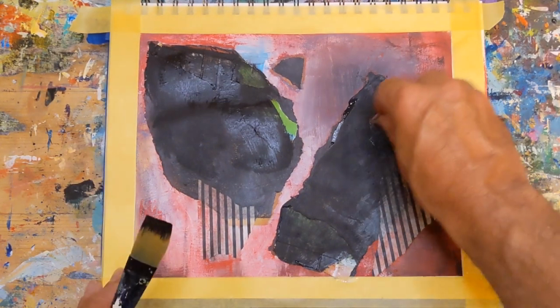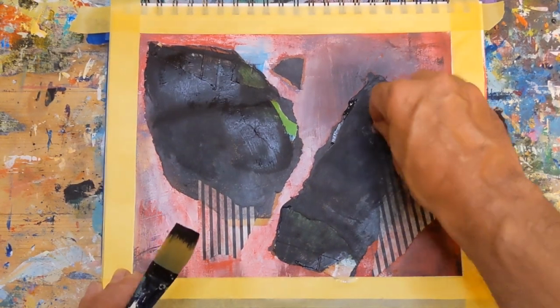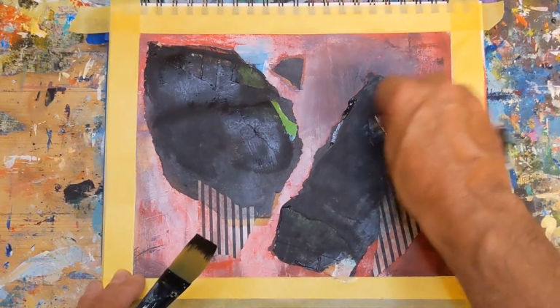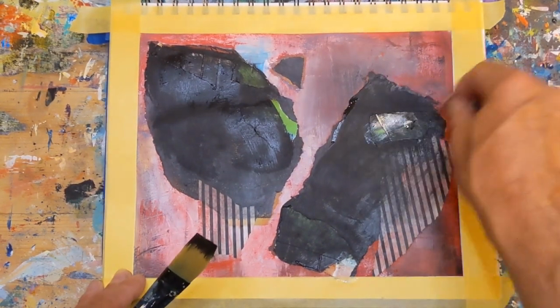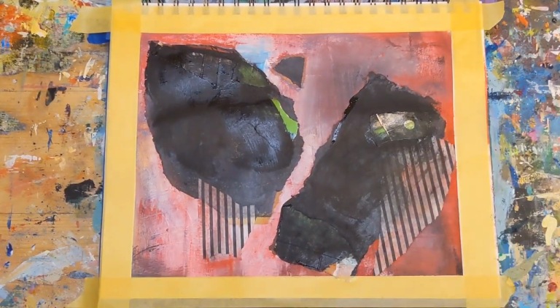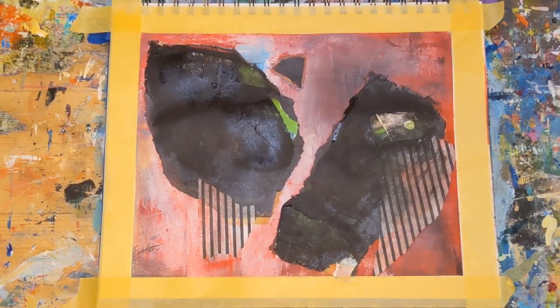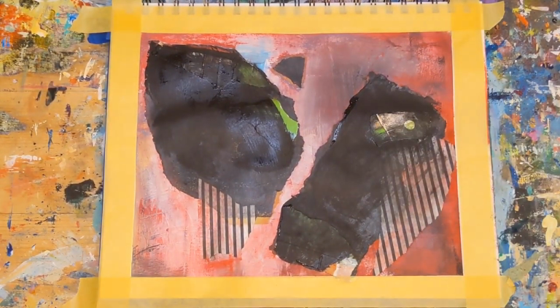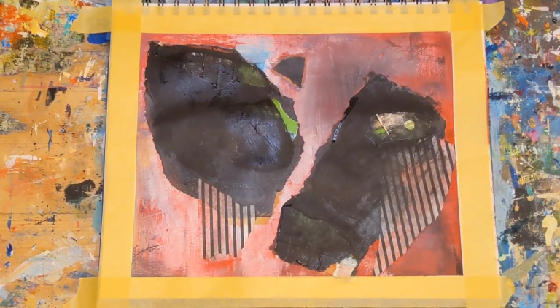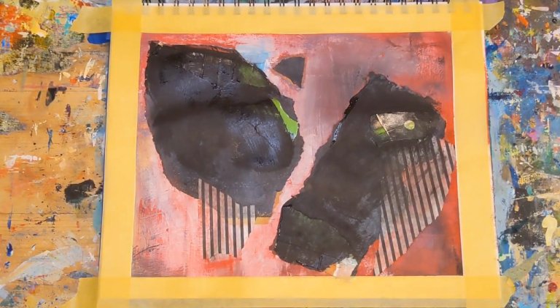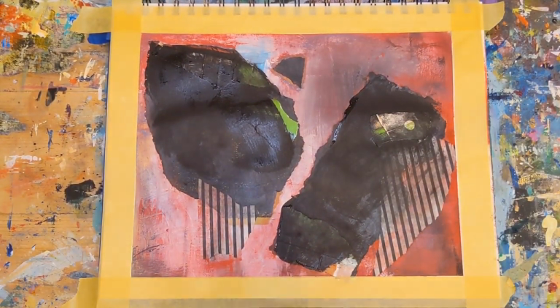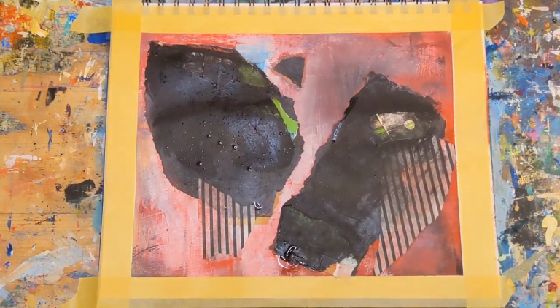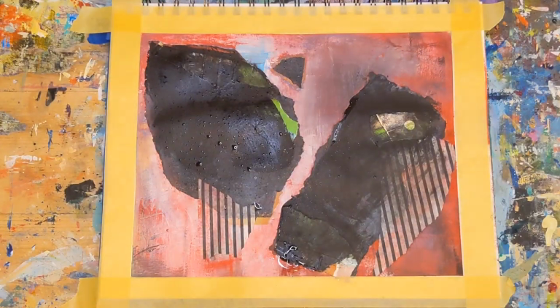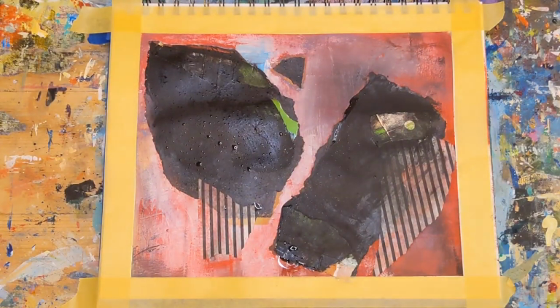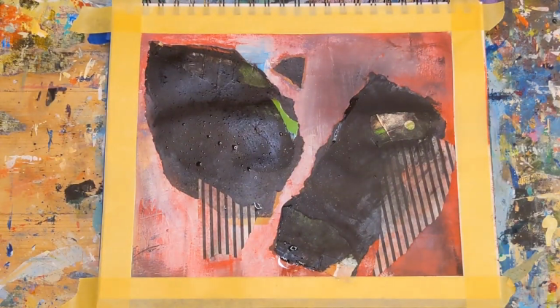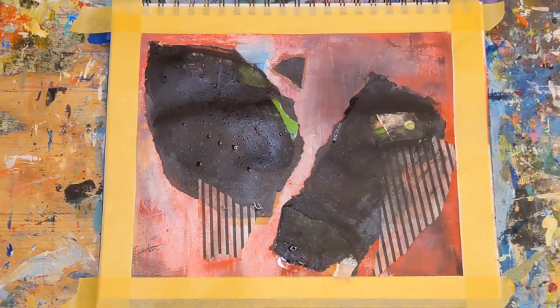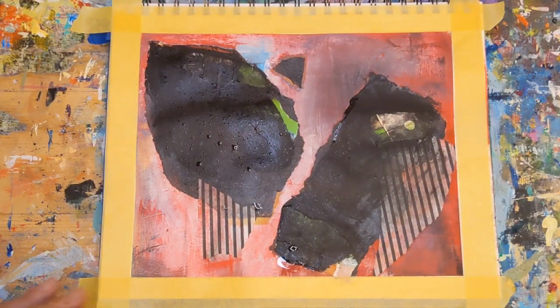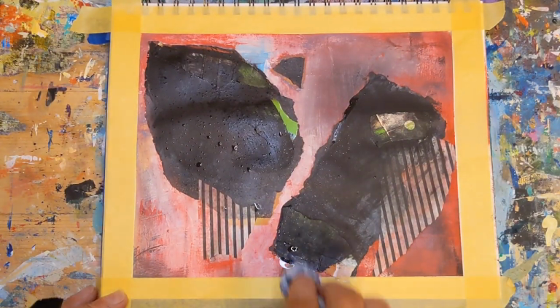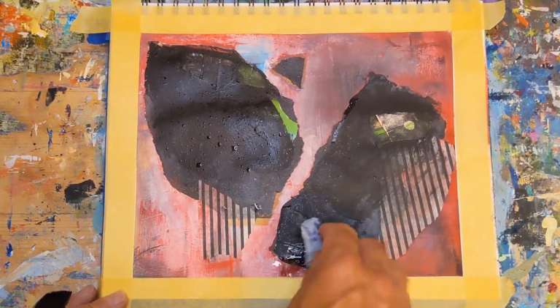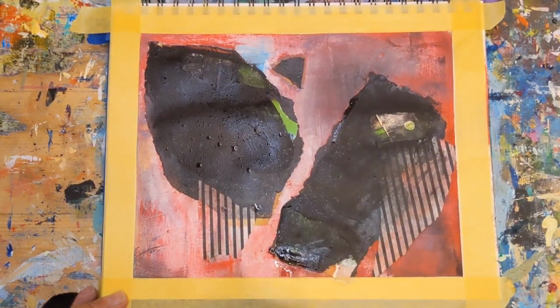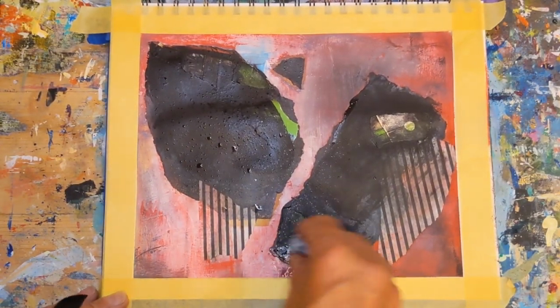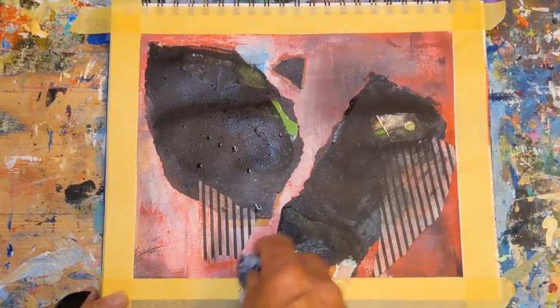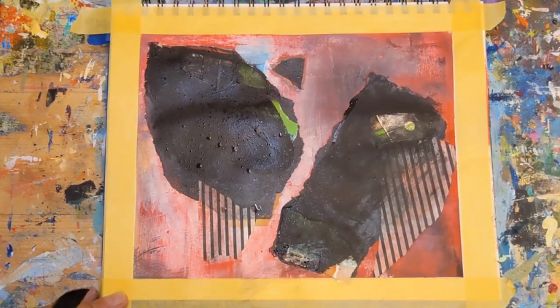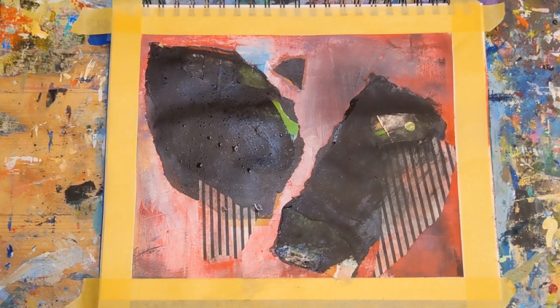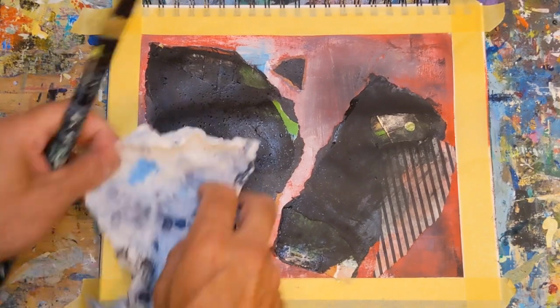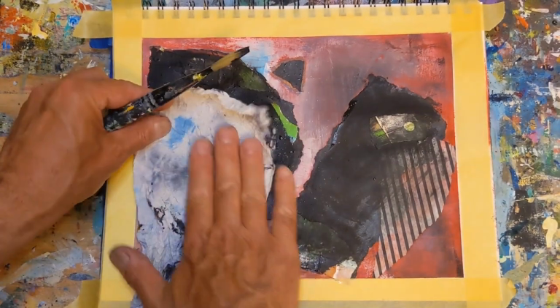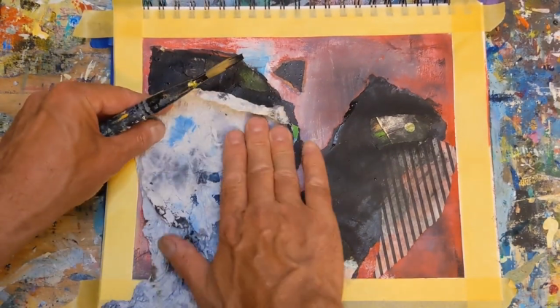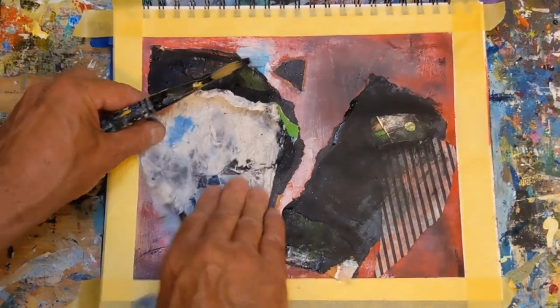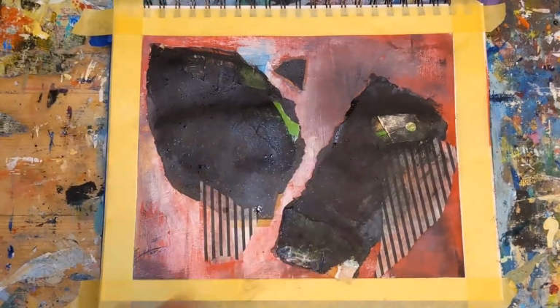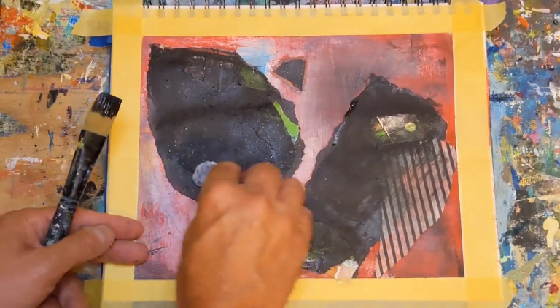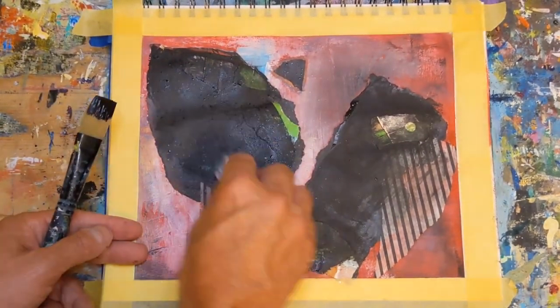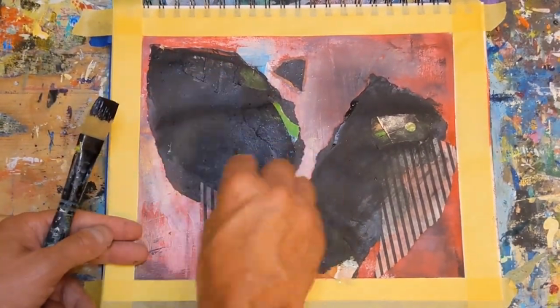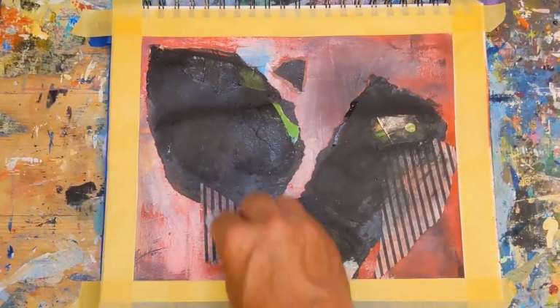At this point I felt the torn pieces of paper with the green were just a little too much. So I painted those back a little bit and then just started trying to rub some of that off and let a little bit show through.